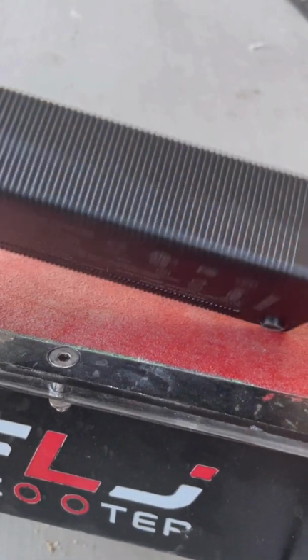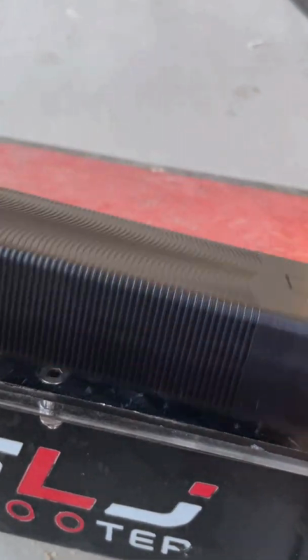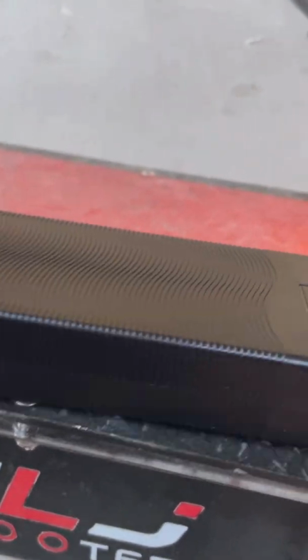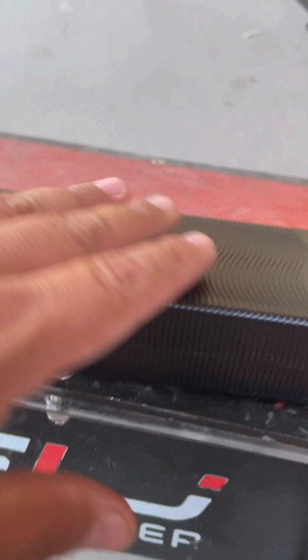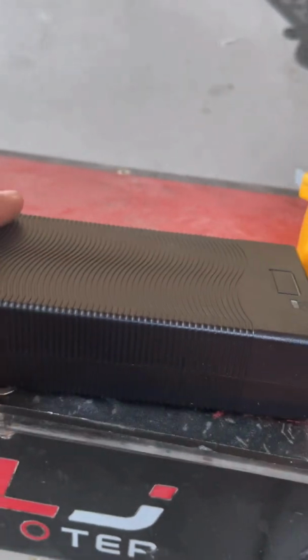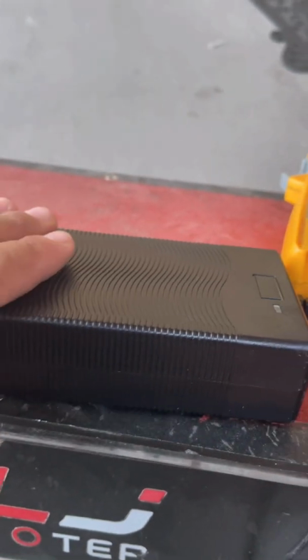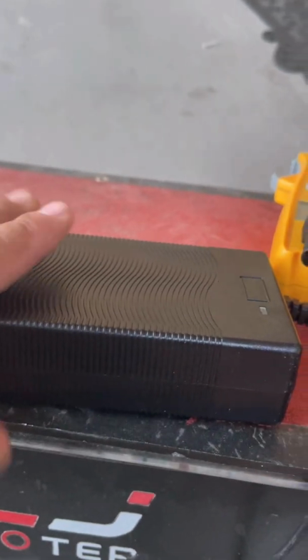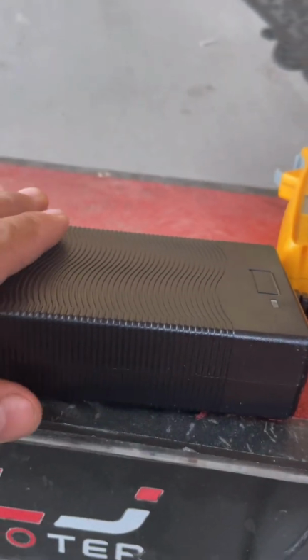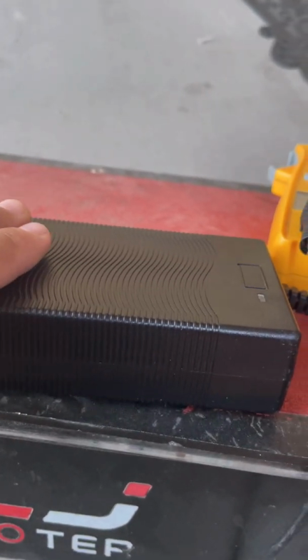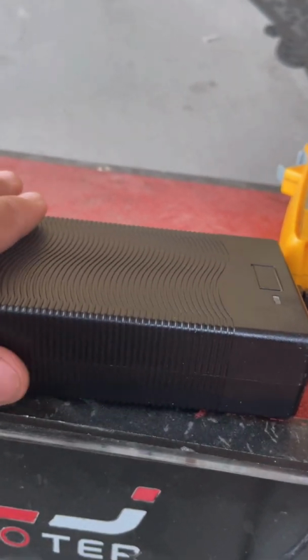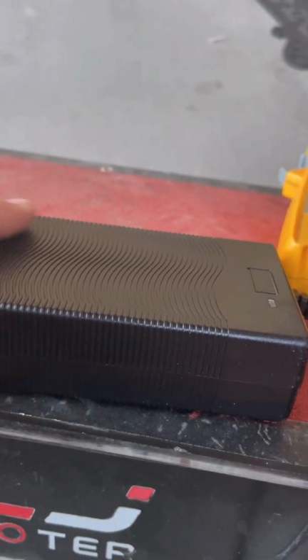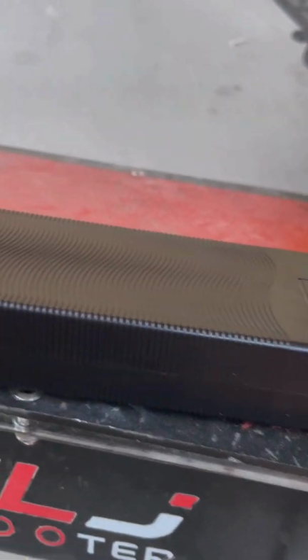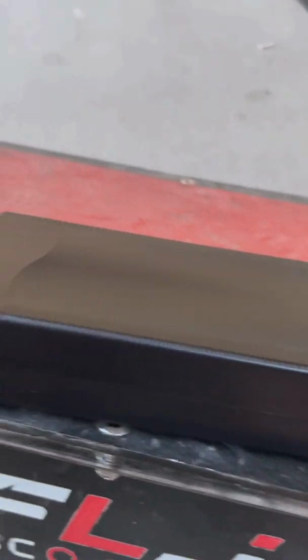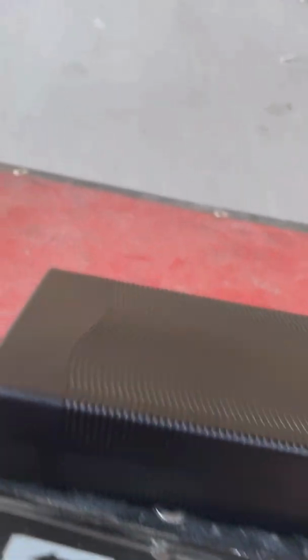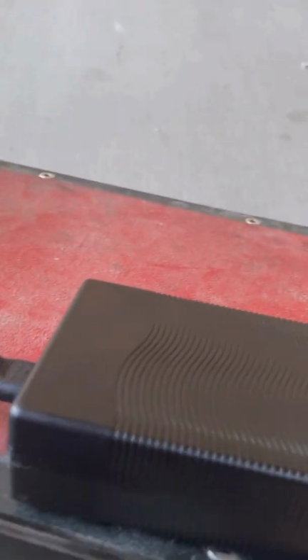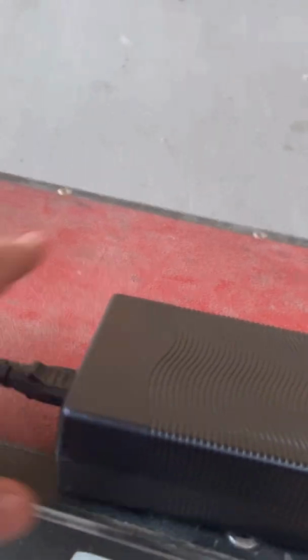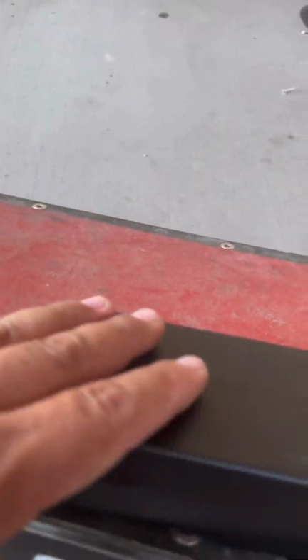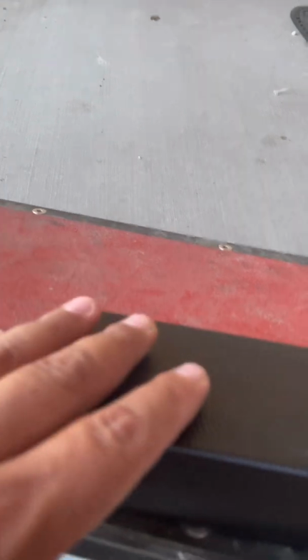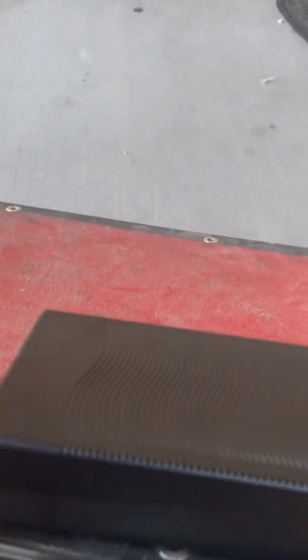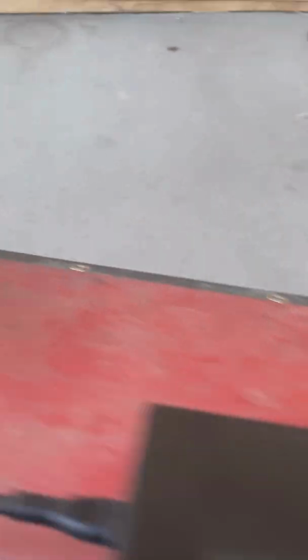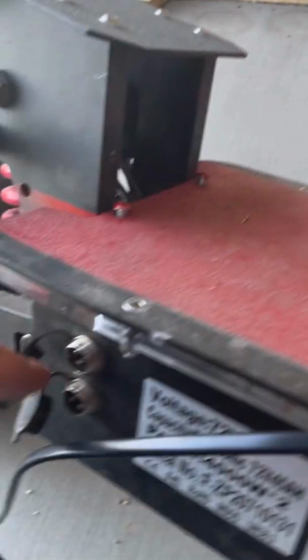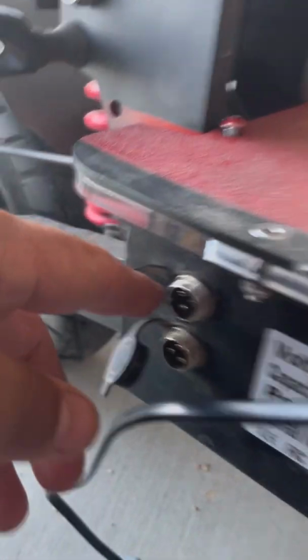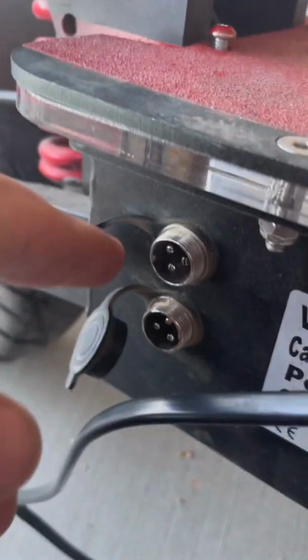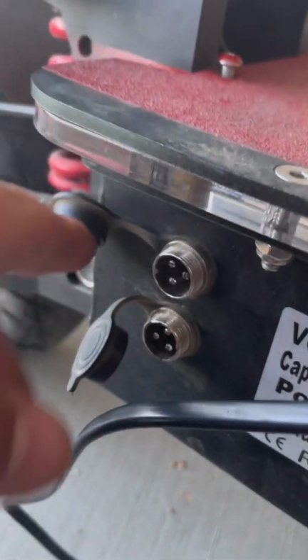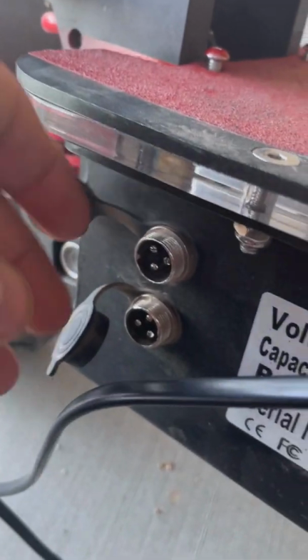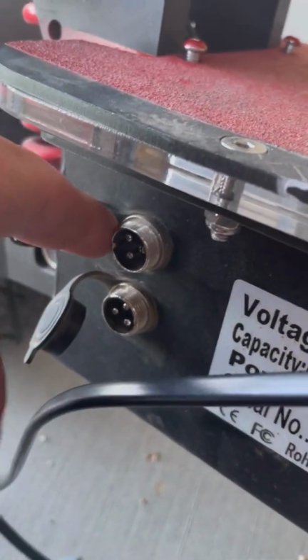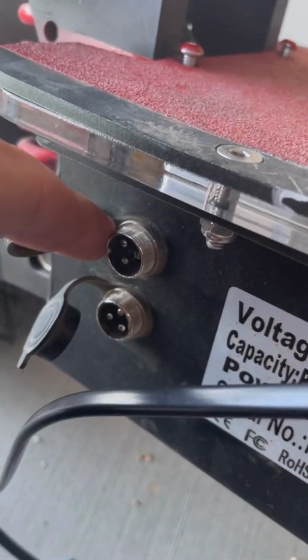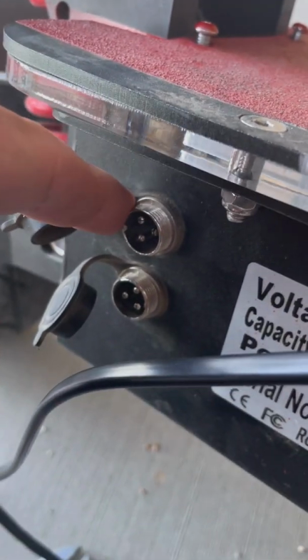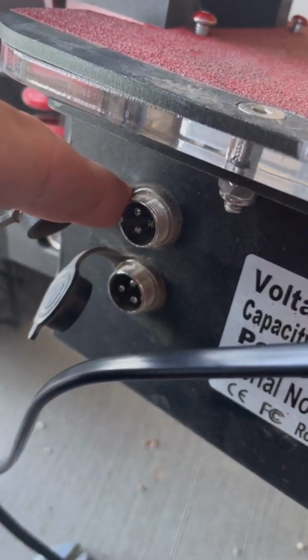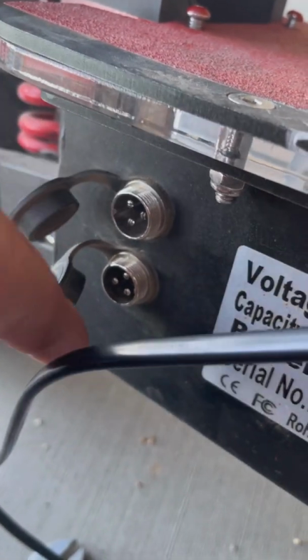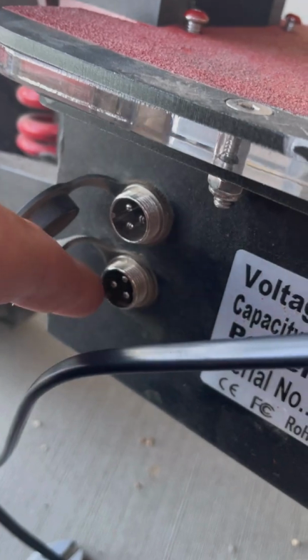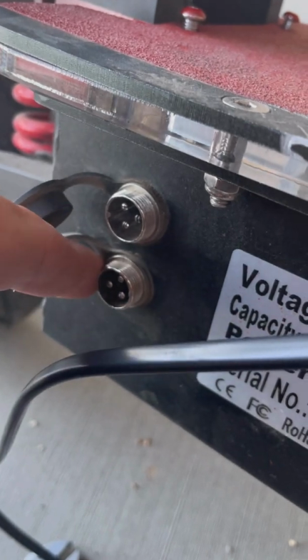This battery was about $80 plus delivery fees. What you do is you charge half of the battery here and the other half here.